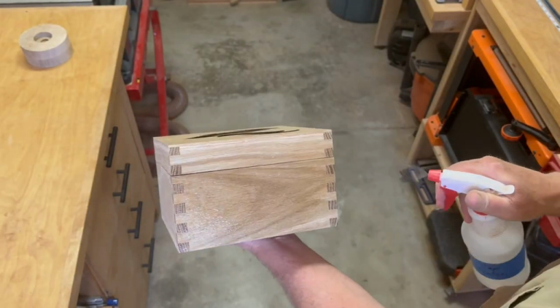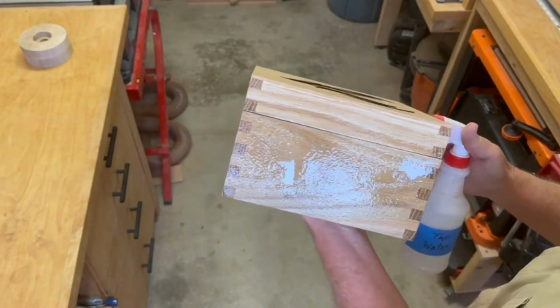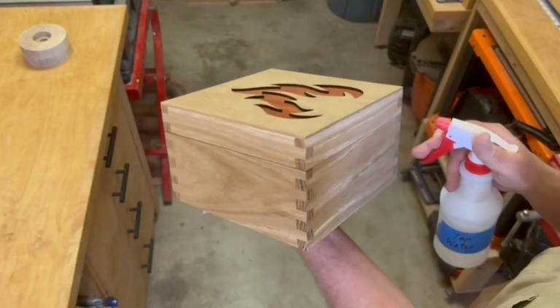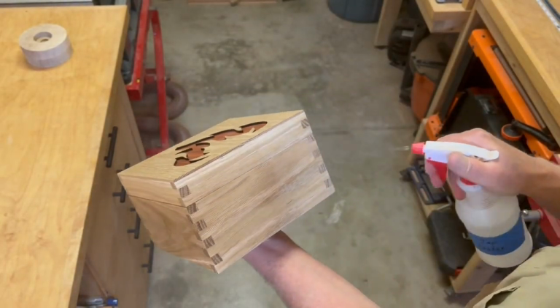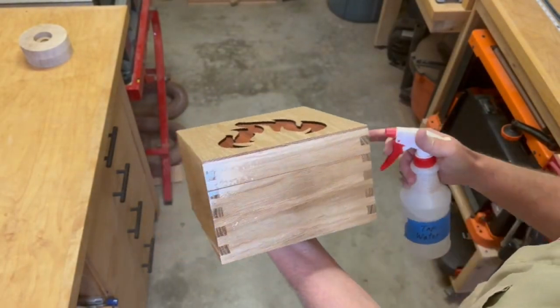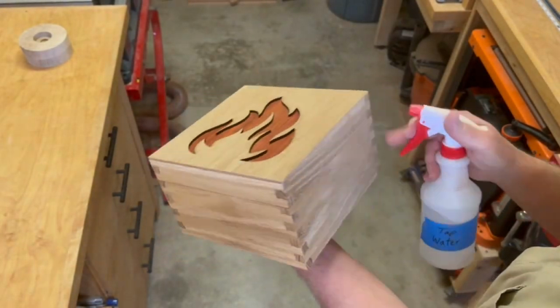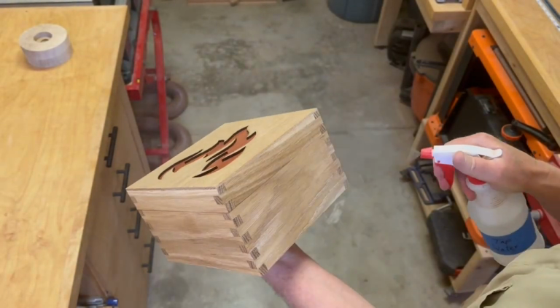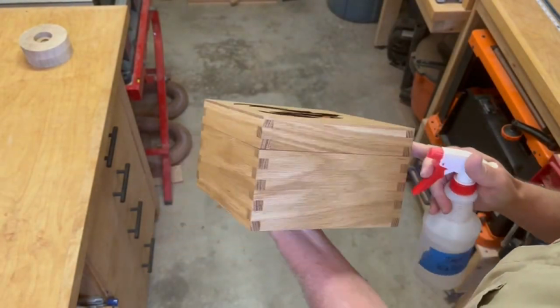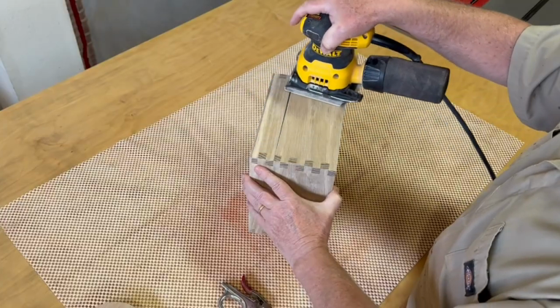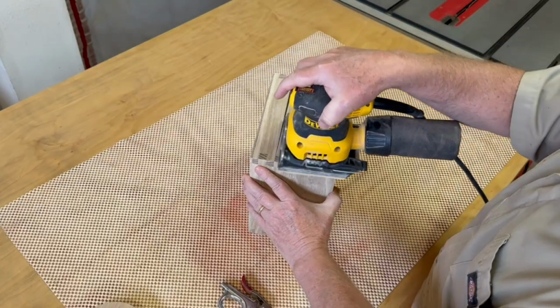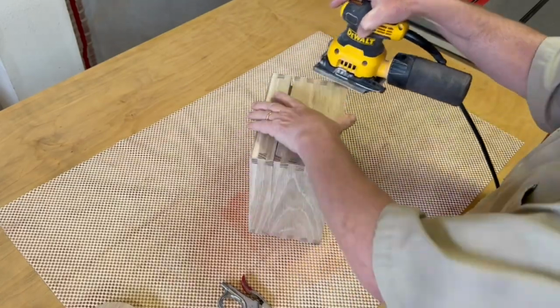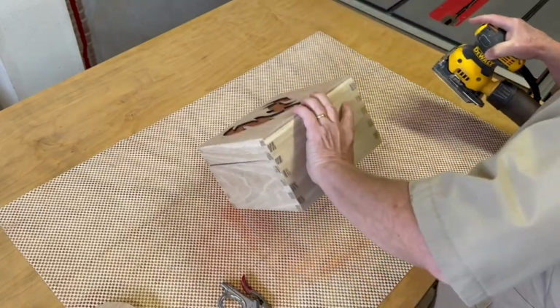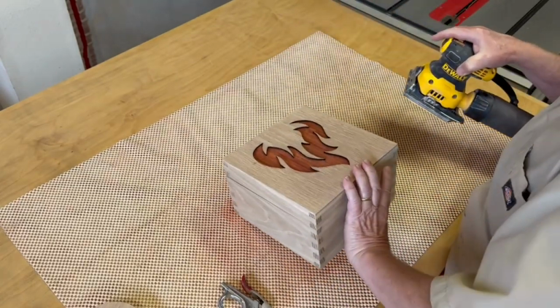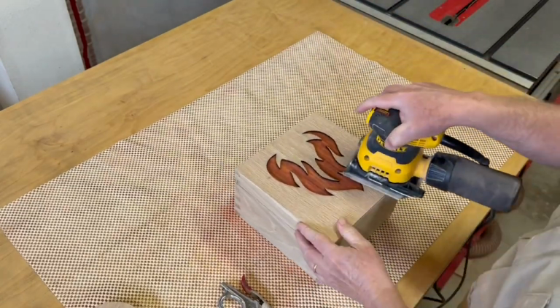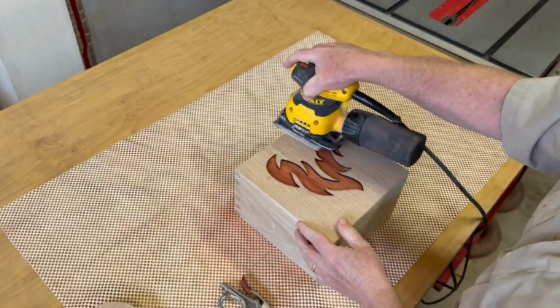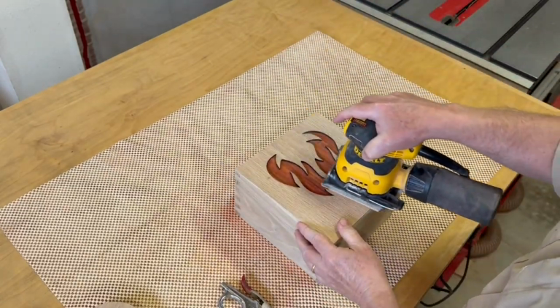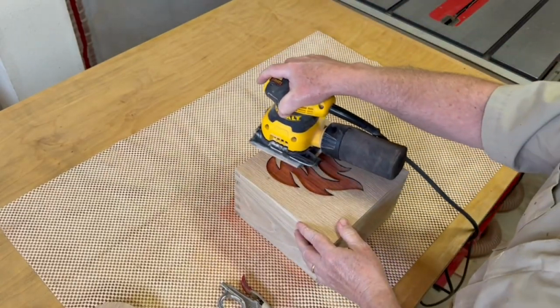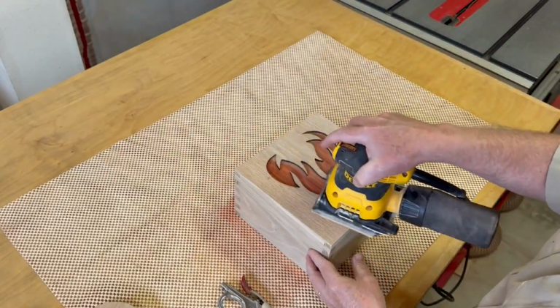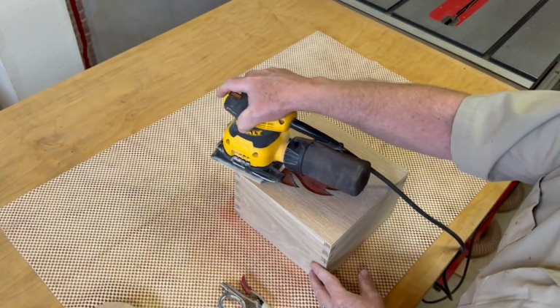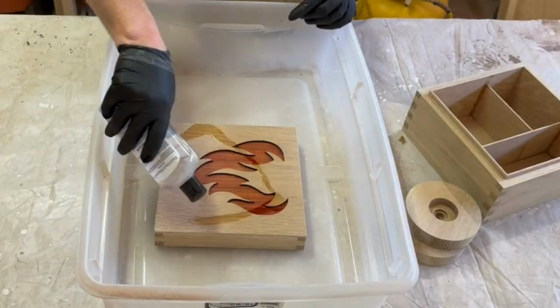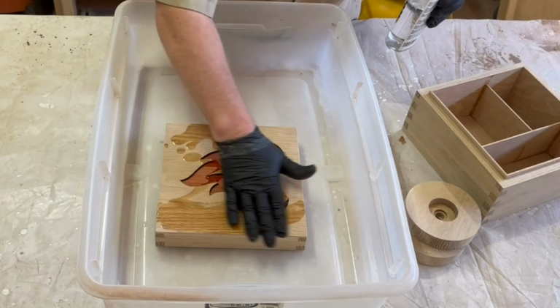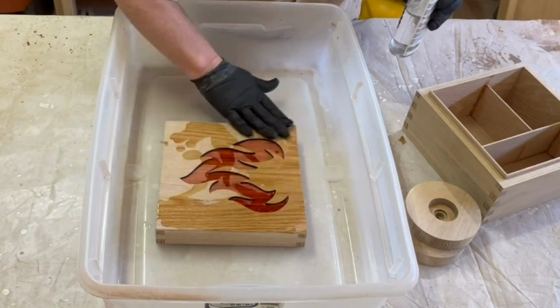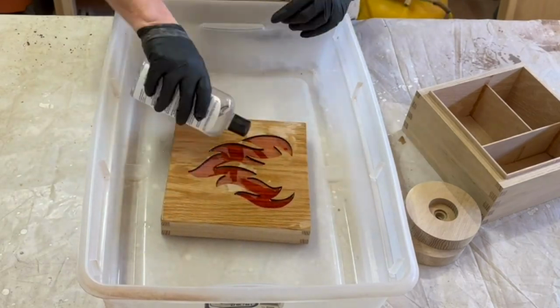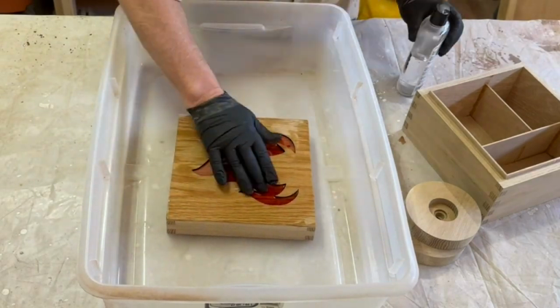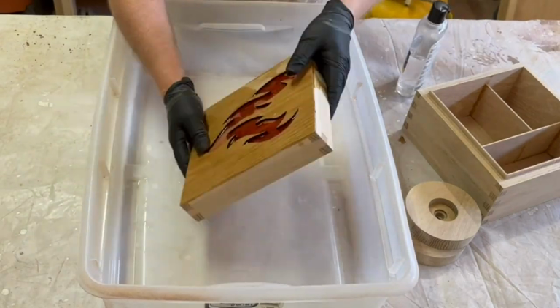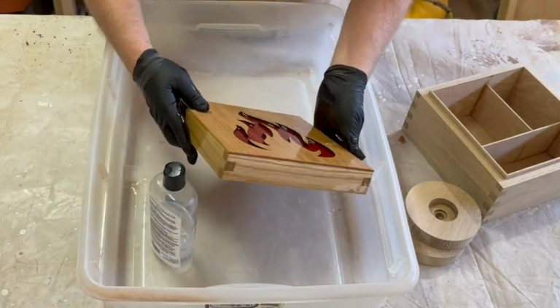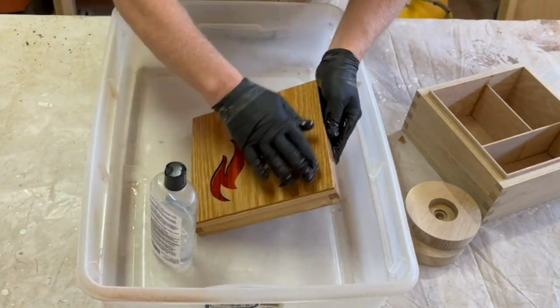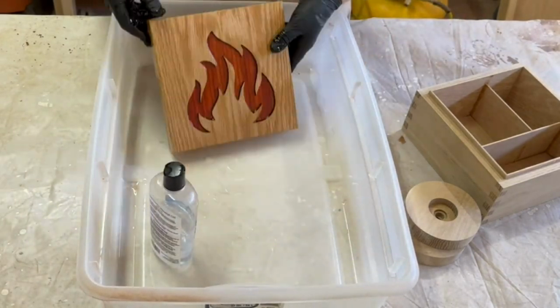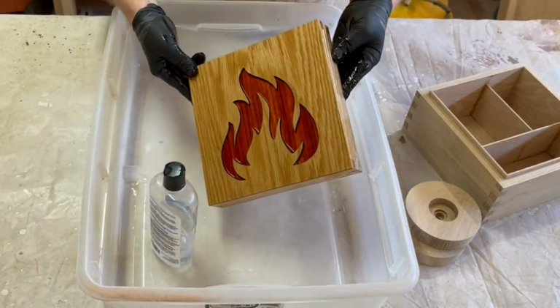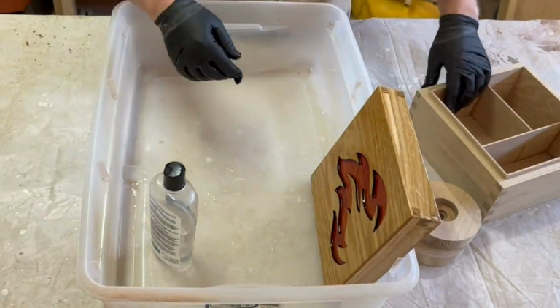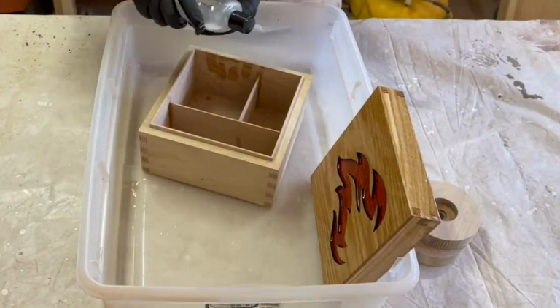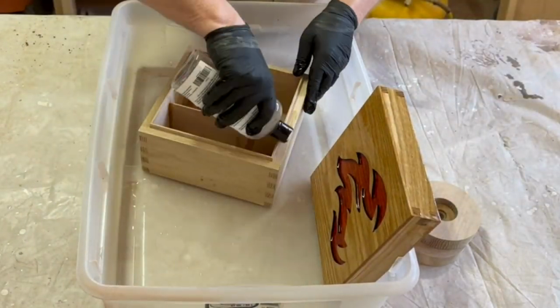Assuming this box might get wet or spilled on over time, I'm finishing it like I would a cutting board. I use water to raise the grain before the final sanding, then douse it with food-safe mineral oil inside and out, including the cocktail smokers.